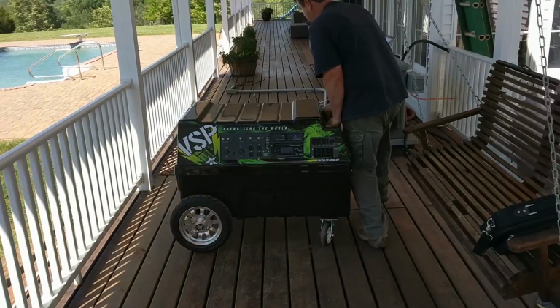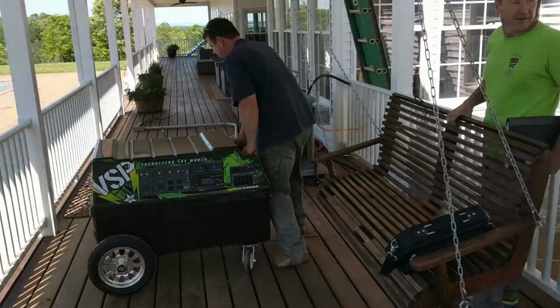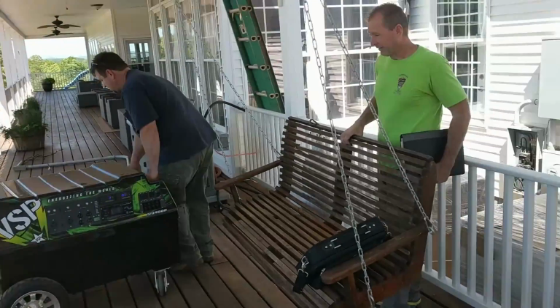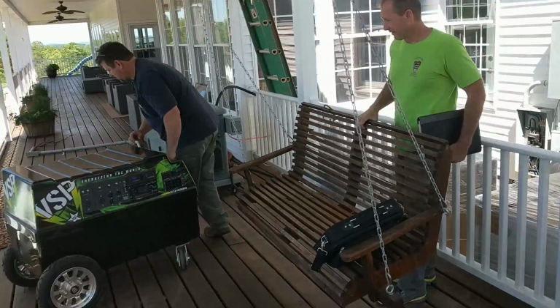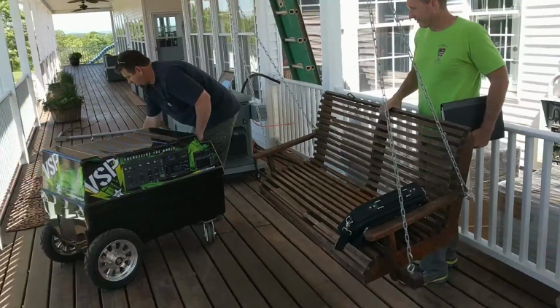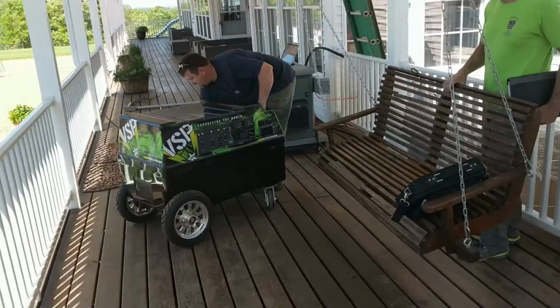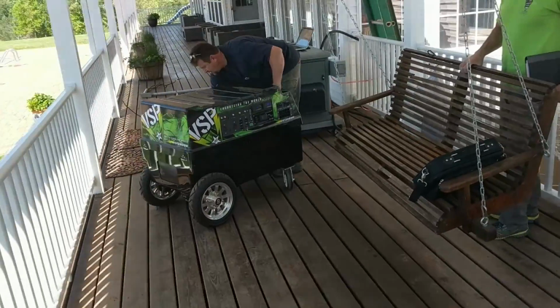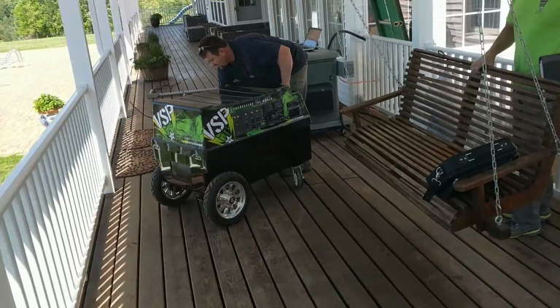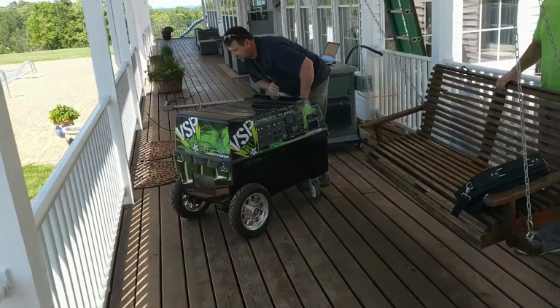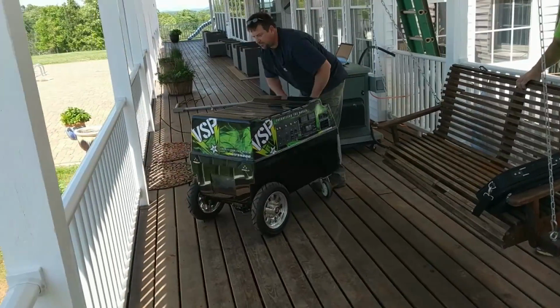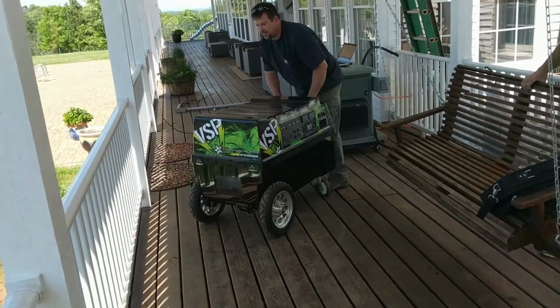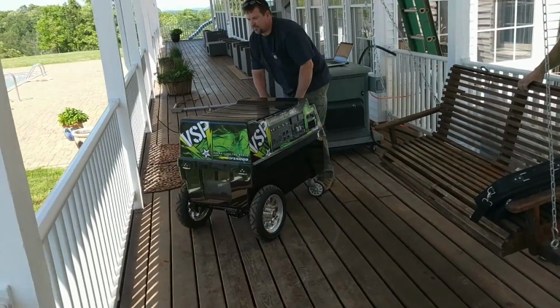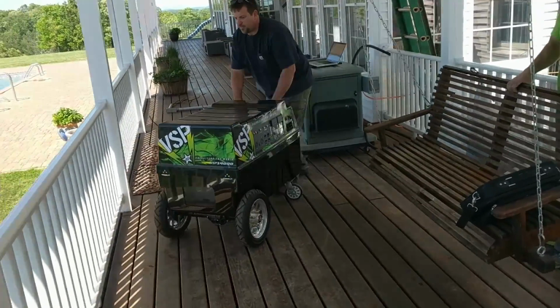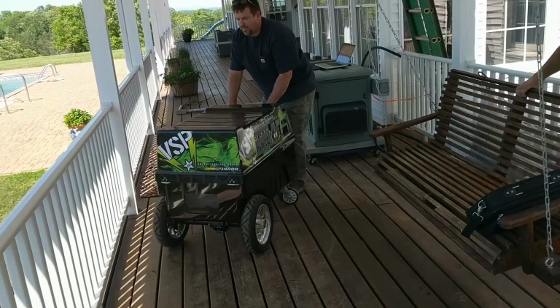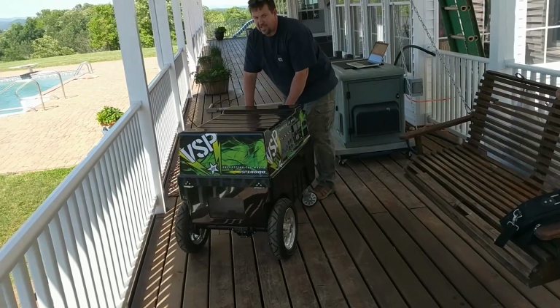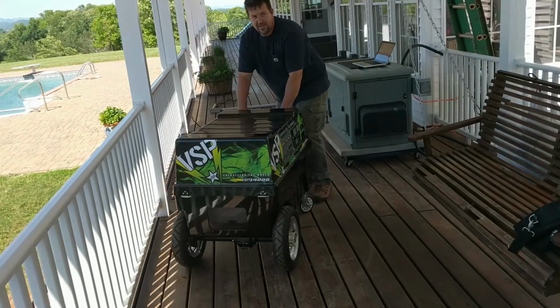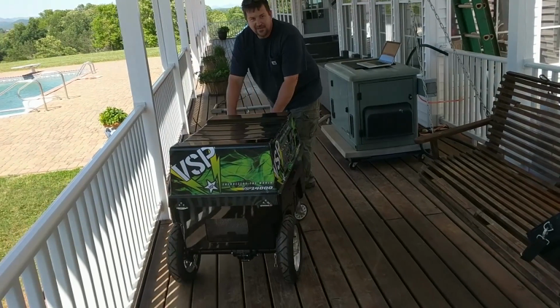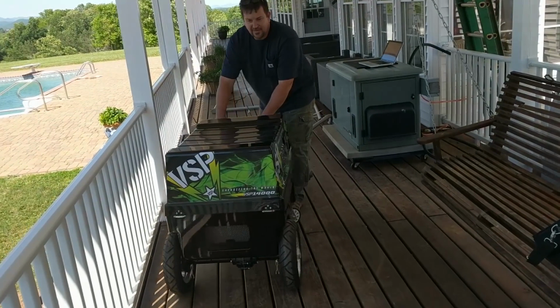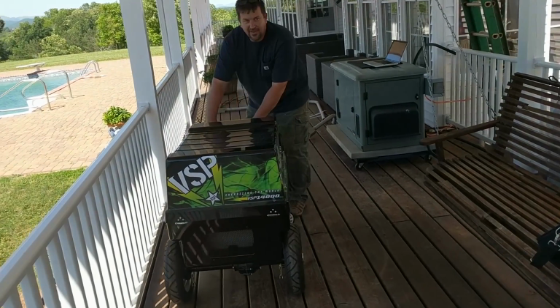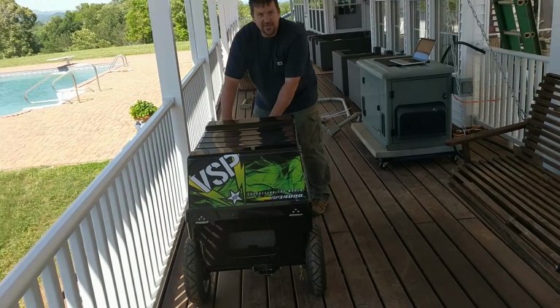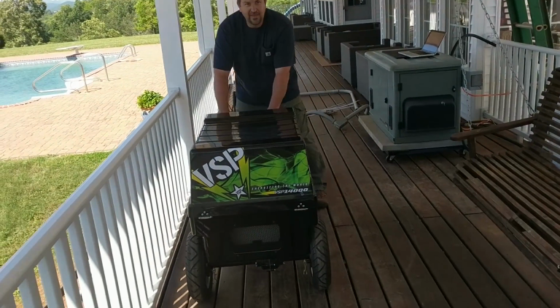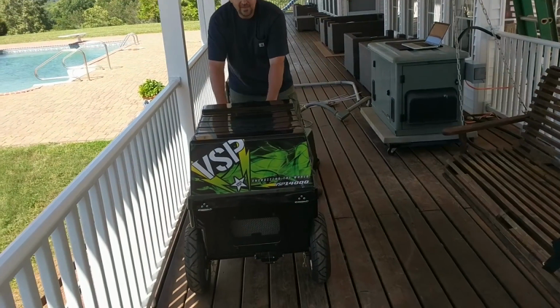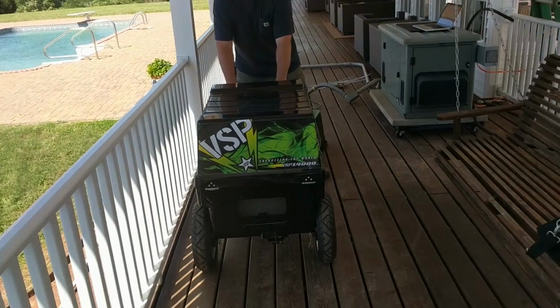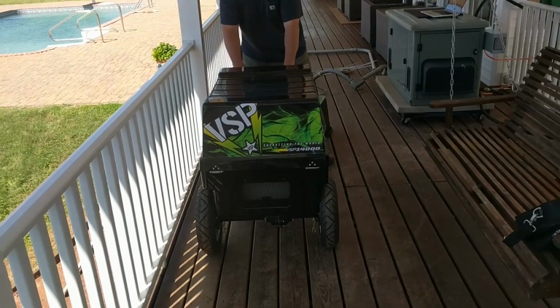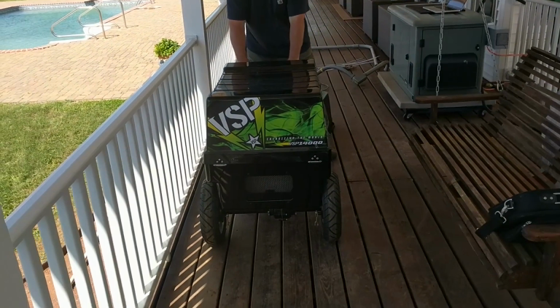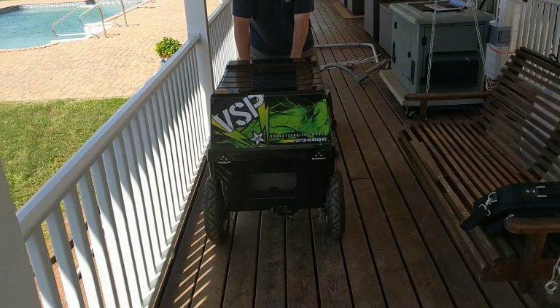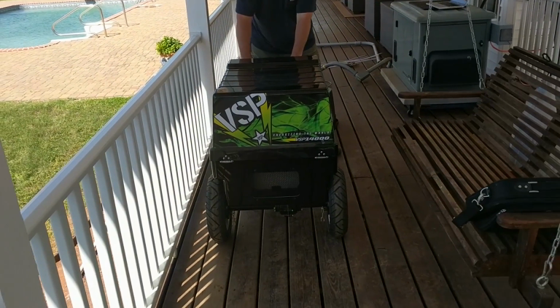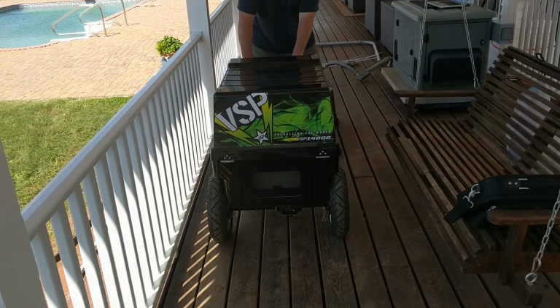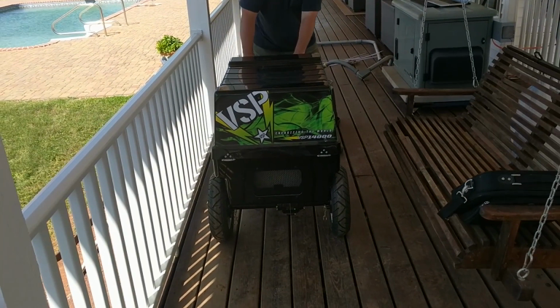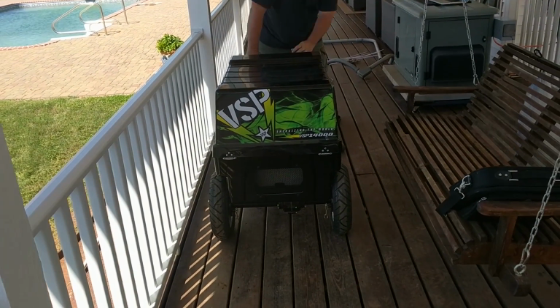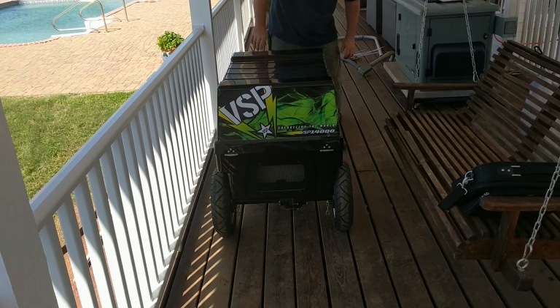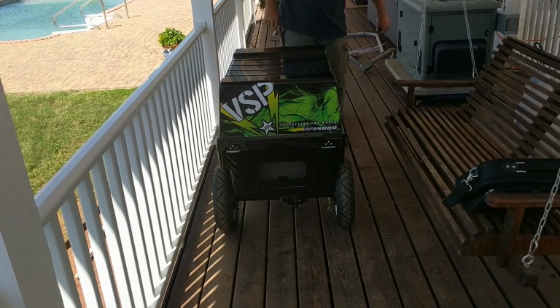It's self-powered. The green light — the lightning bolts make it go faster. It's got a transmission like on a golf cart on it.